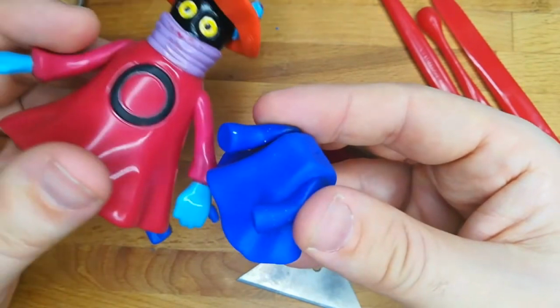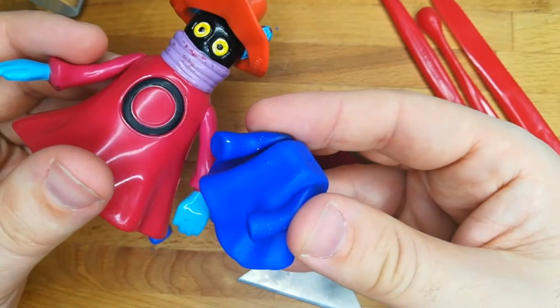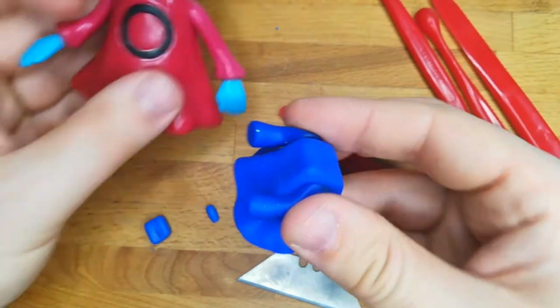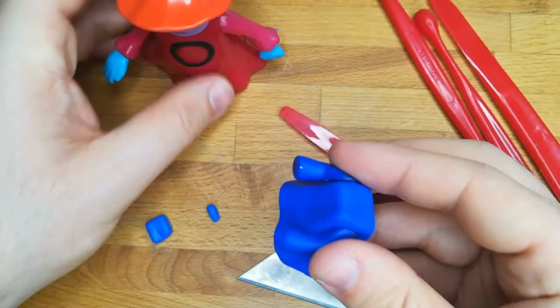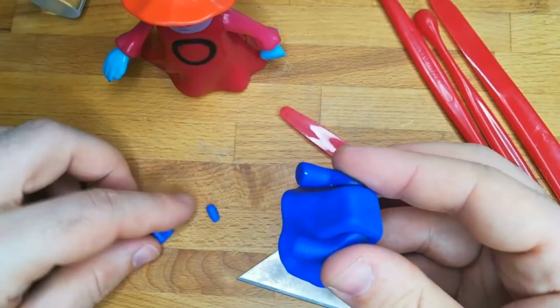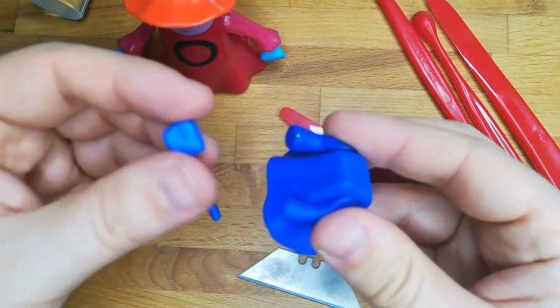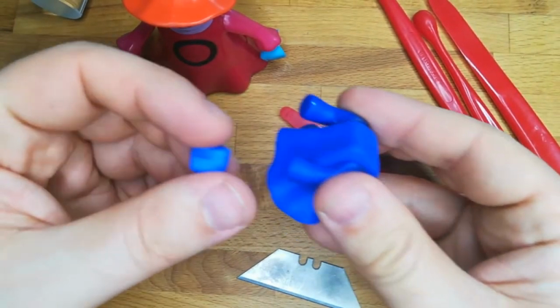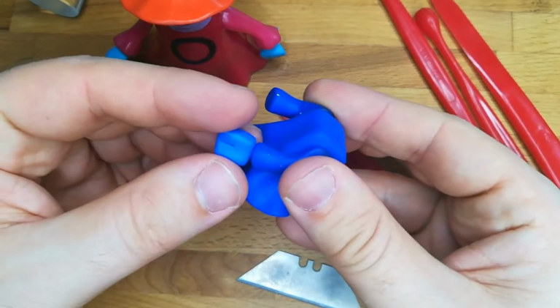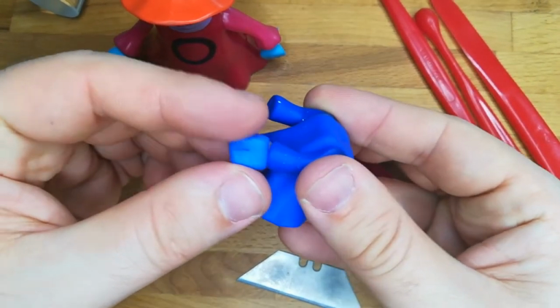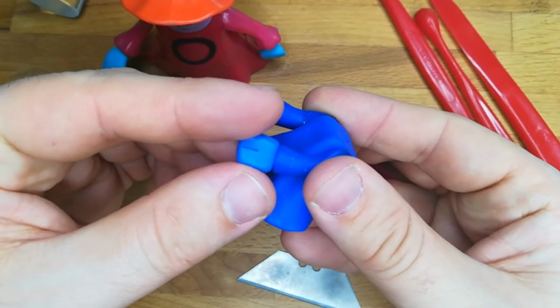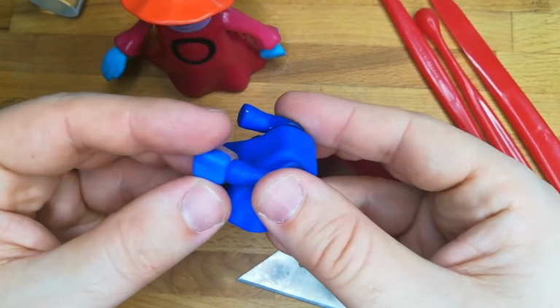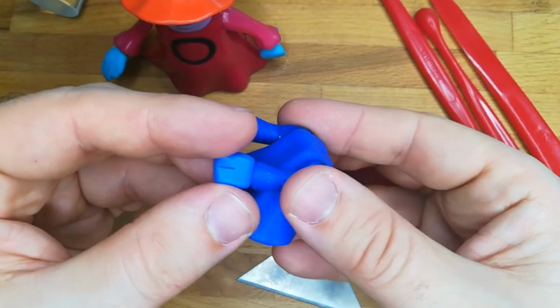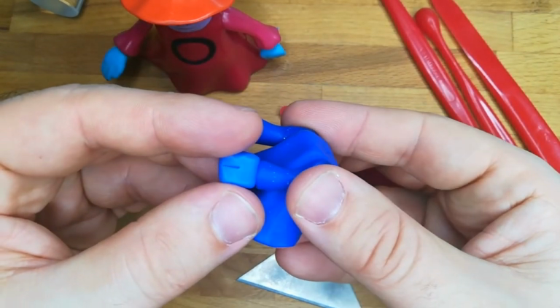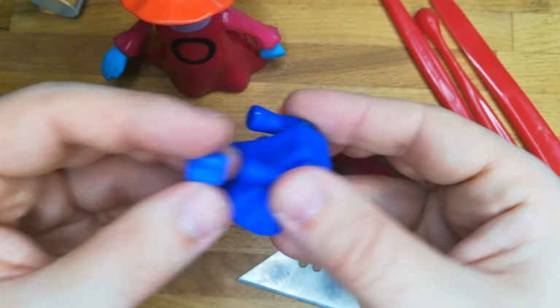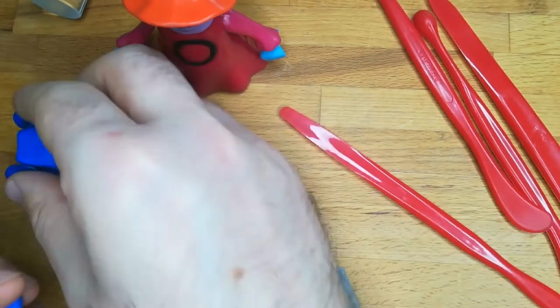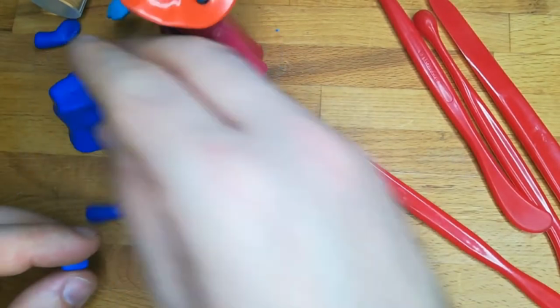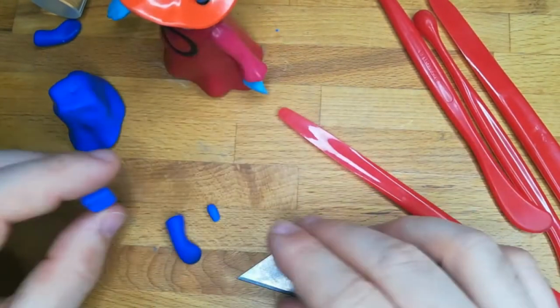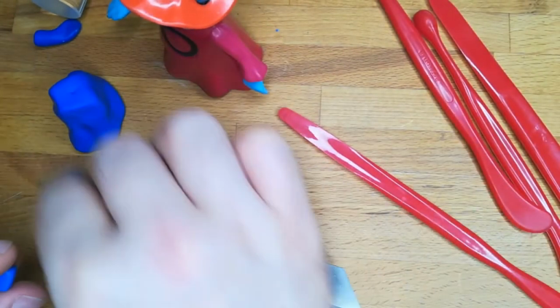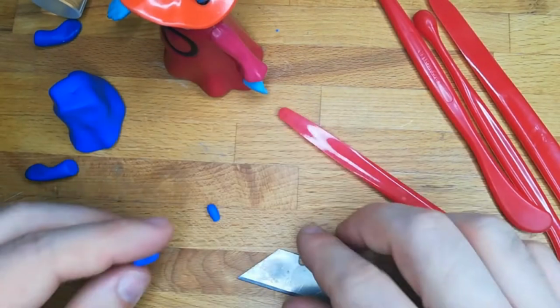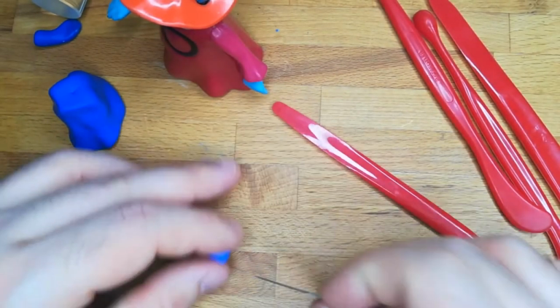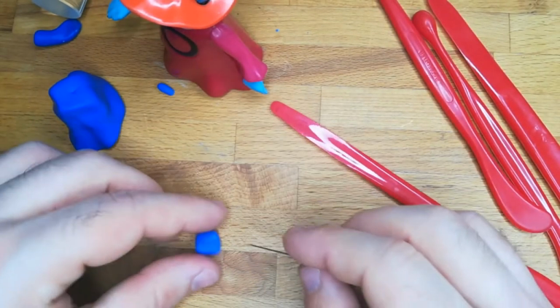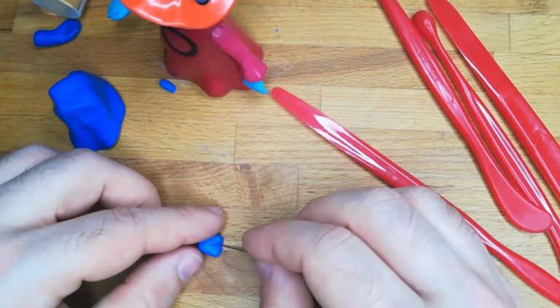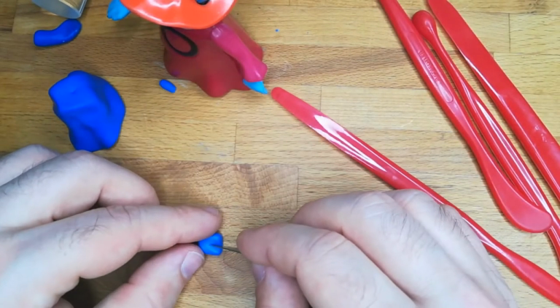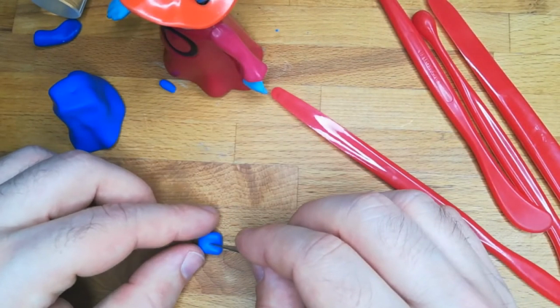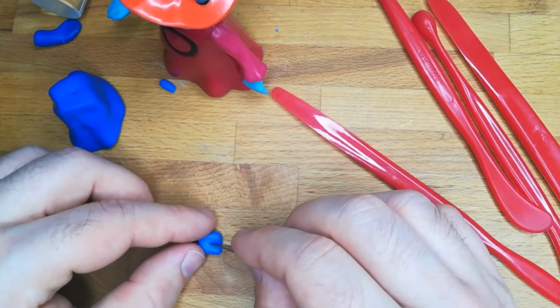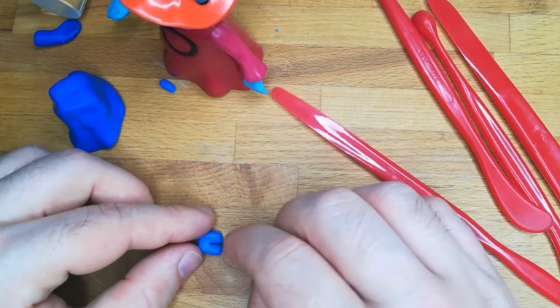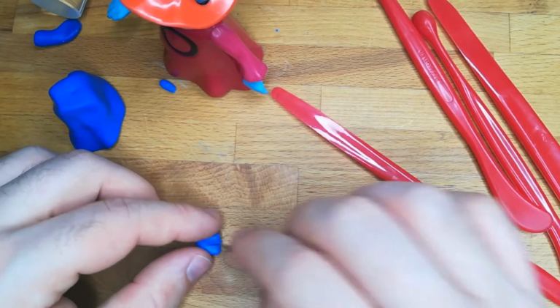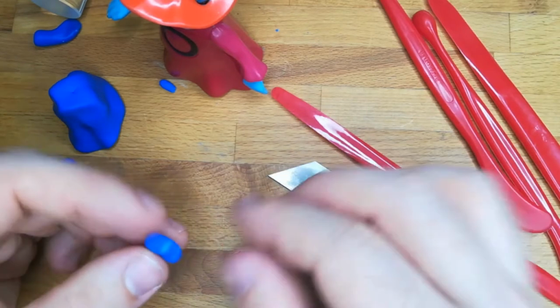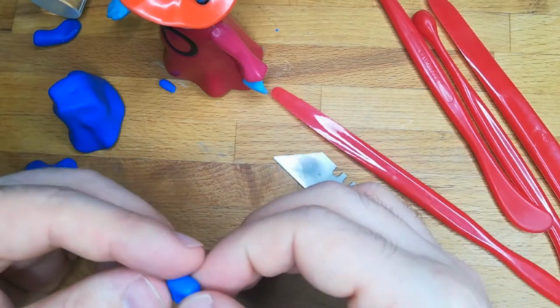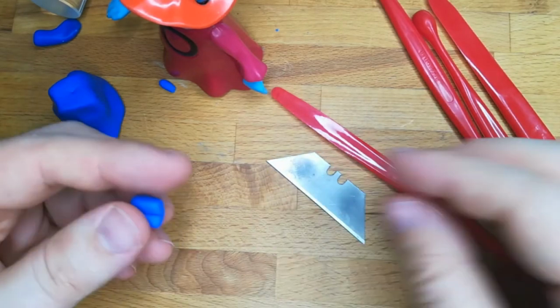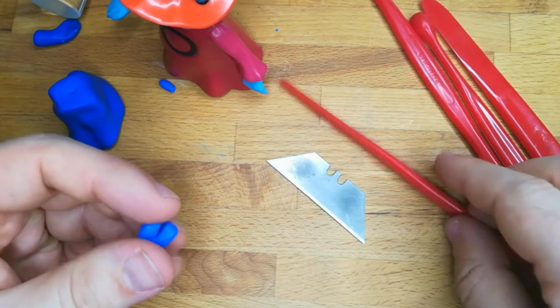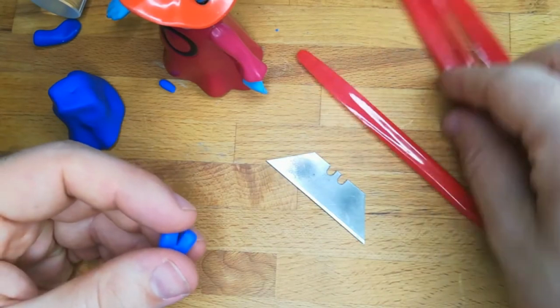I decided on a three-finger hand because initially I wanted to make a Teenage Mutant Ninja Turtle custom, but after I preferred a good looking Orko instead.